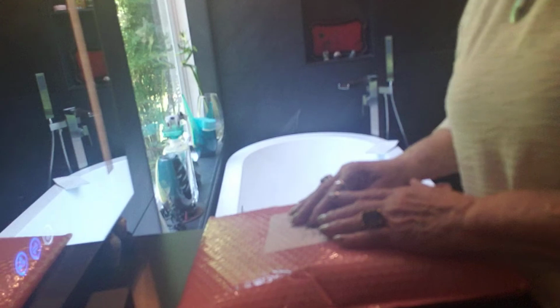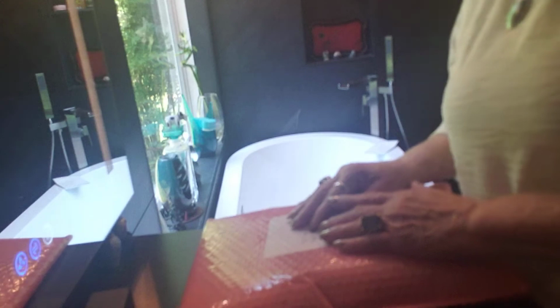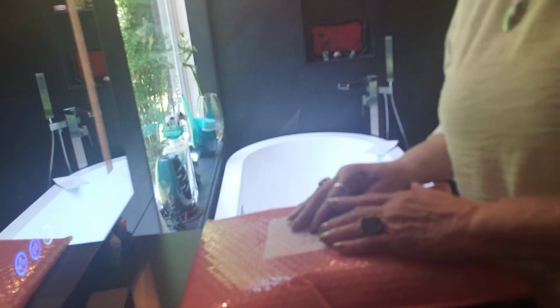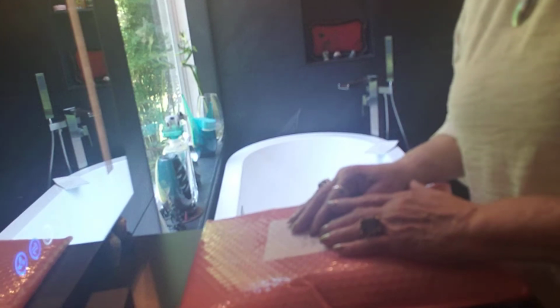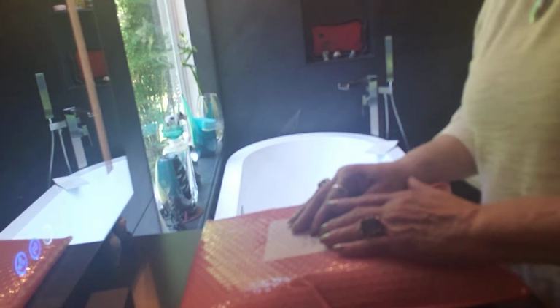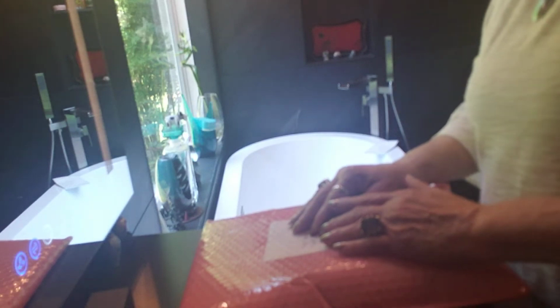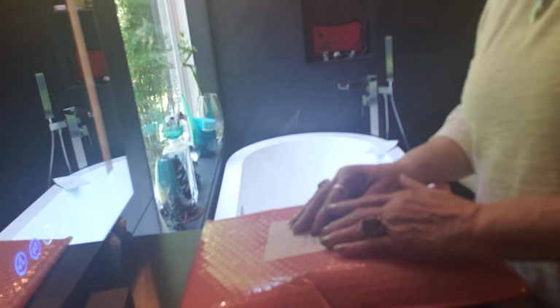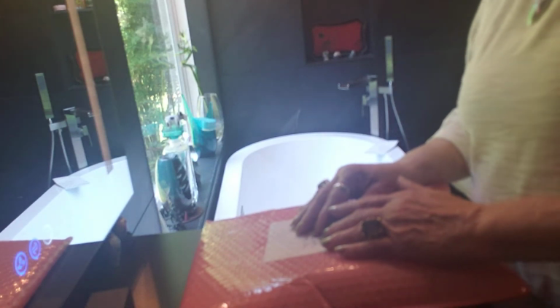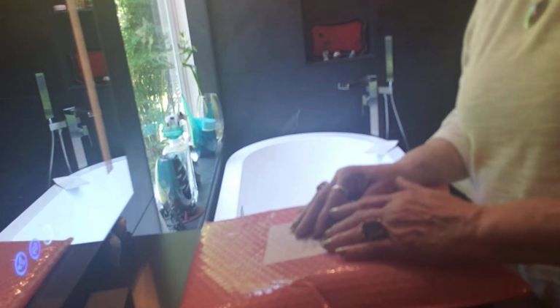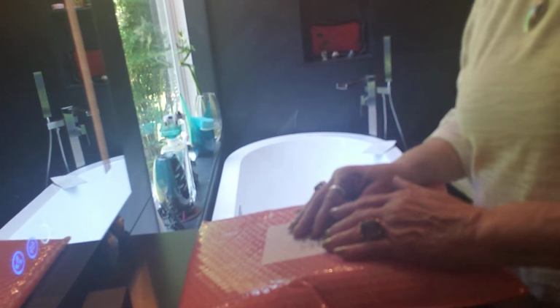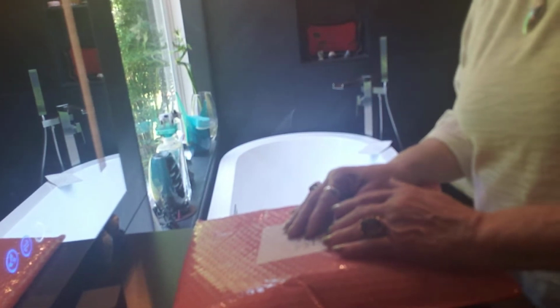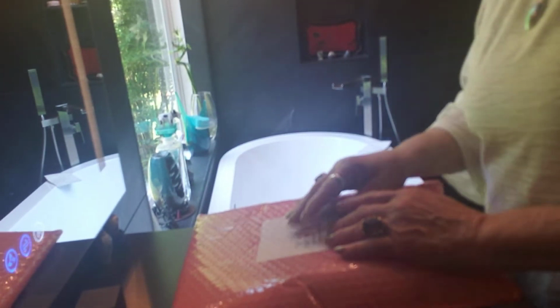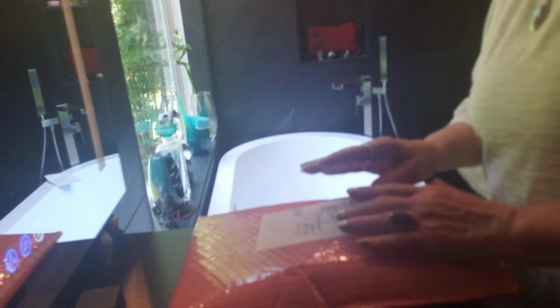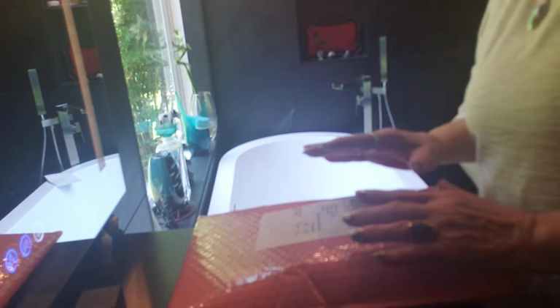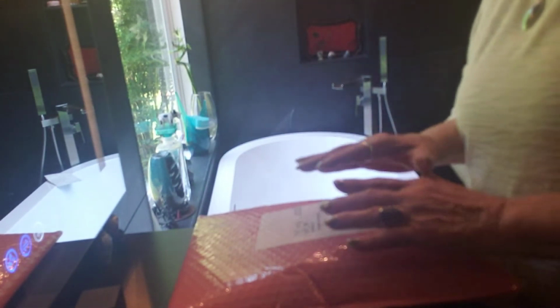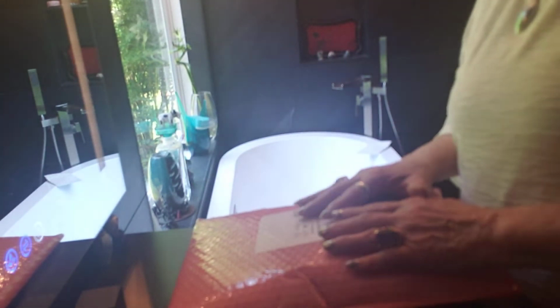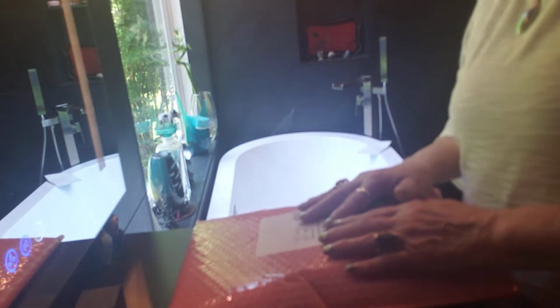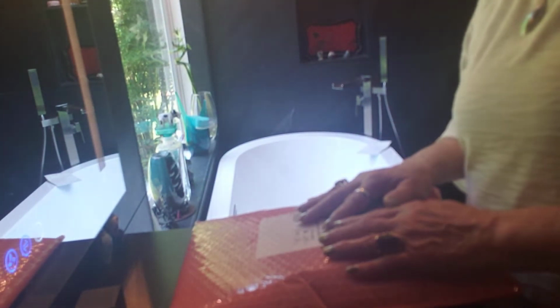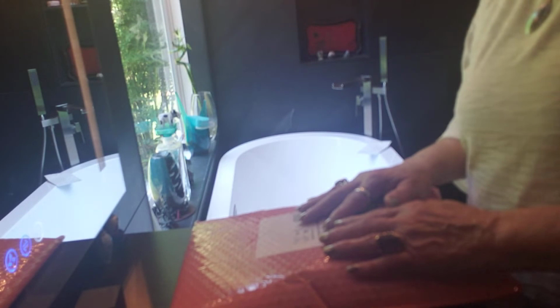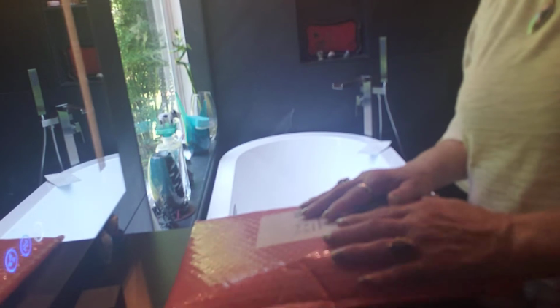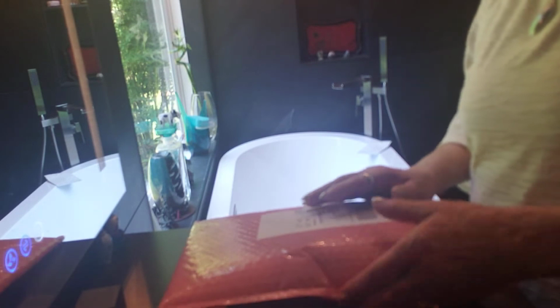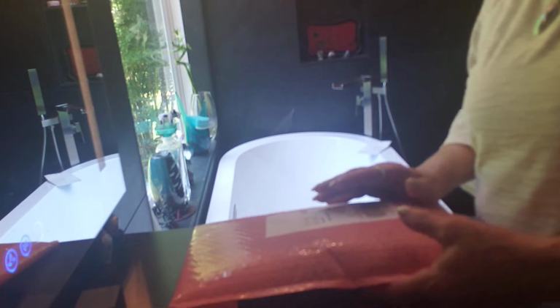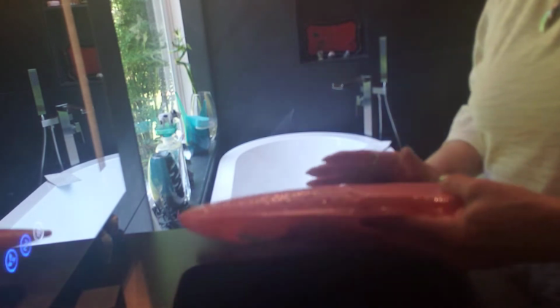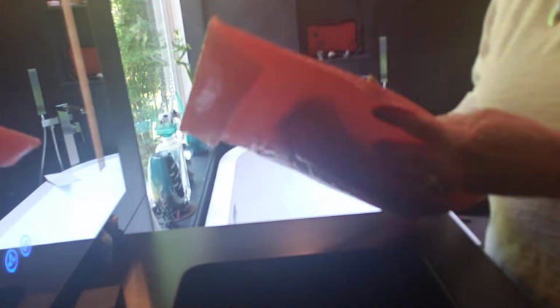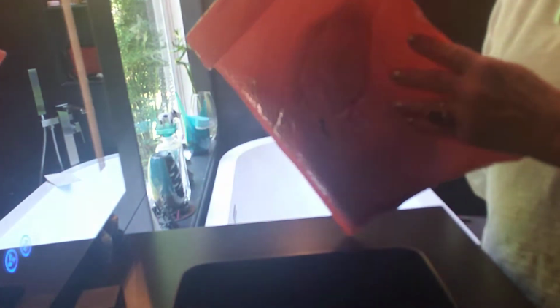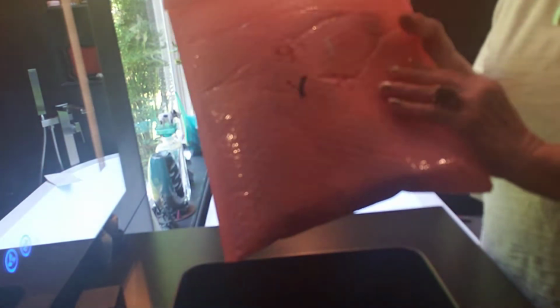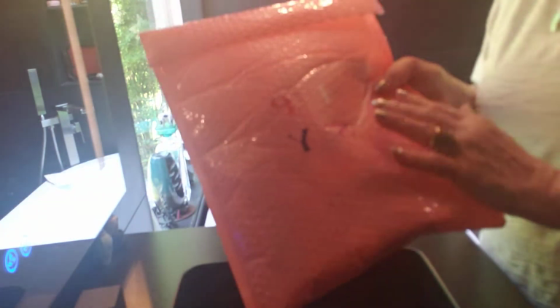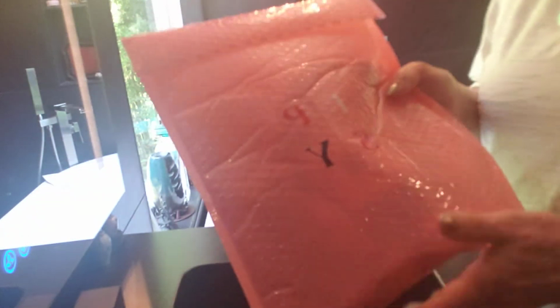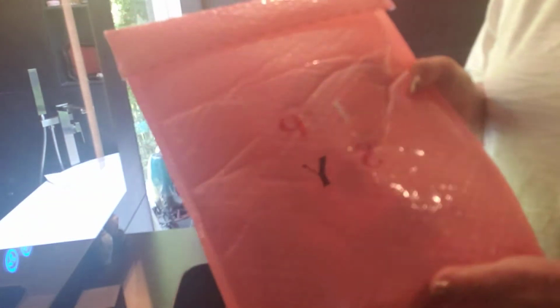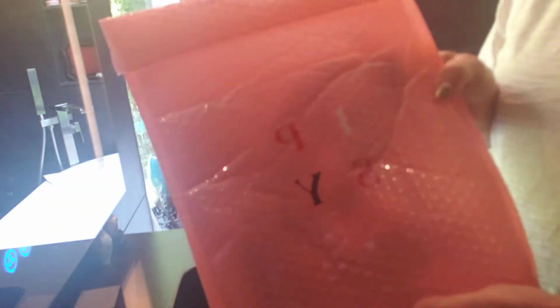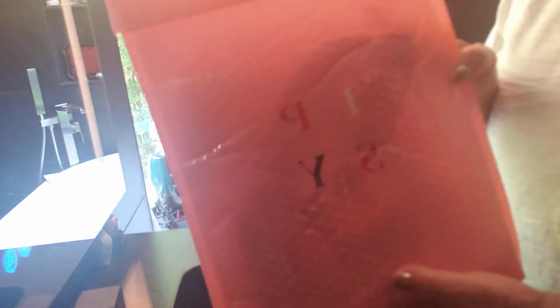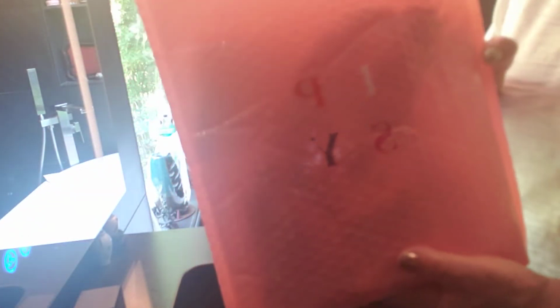Hi, it's Angela from North Carolina and I'm getting ready to open my May Ipsy bag, which is a complete surprise to me this month.